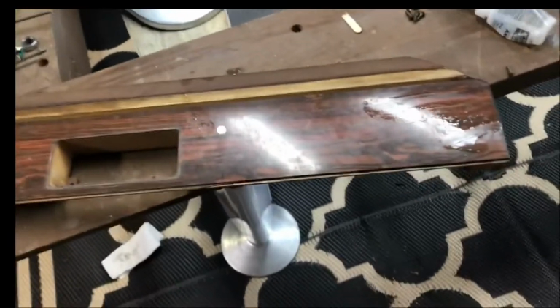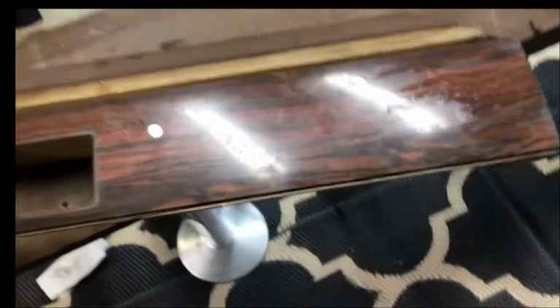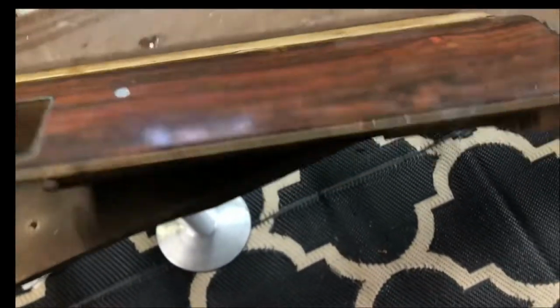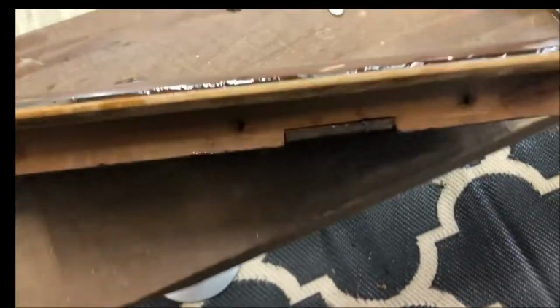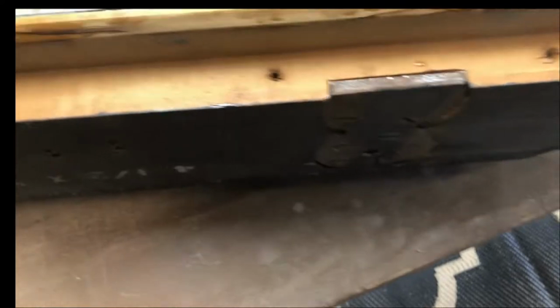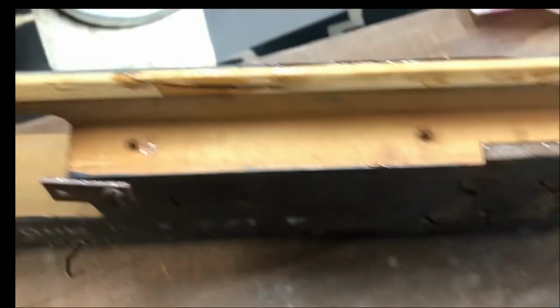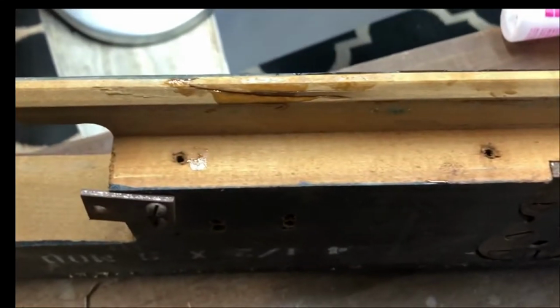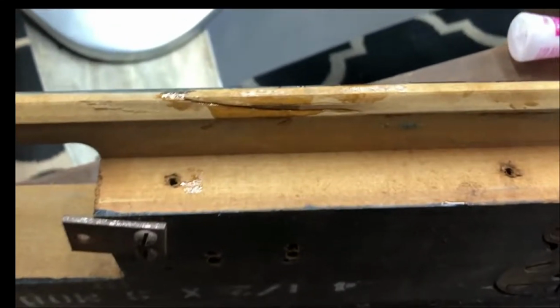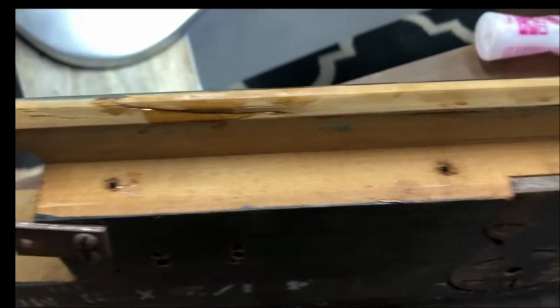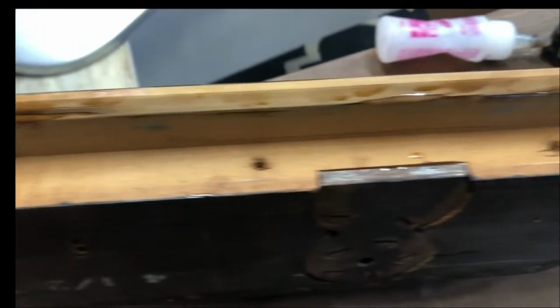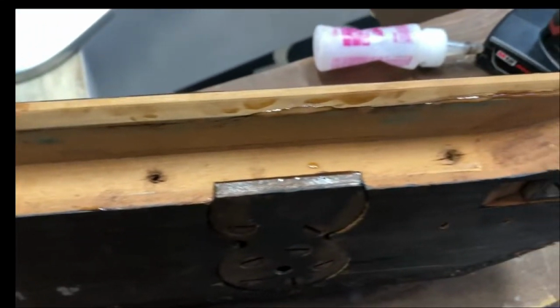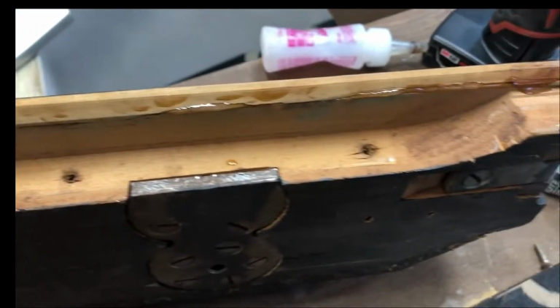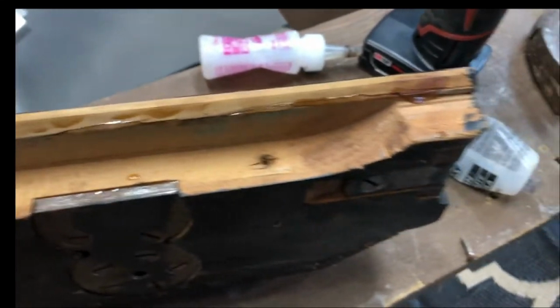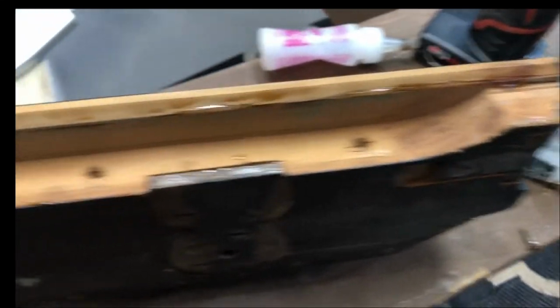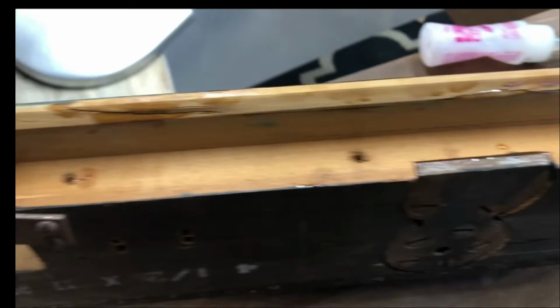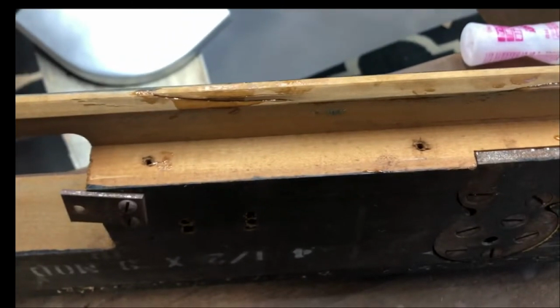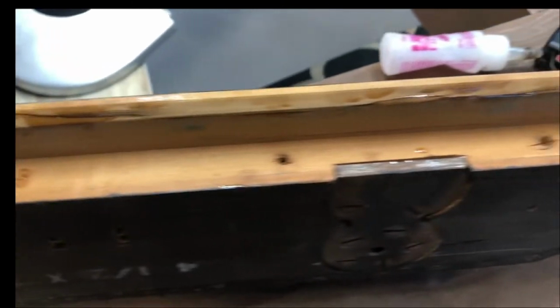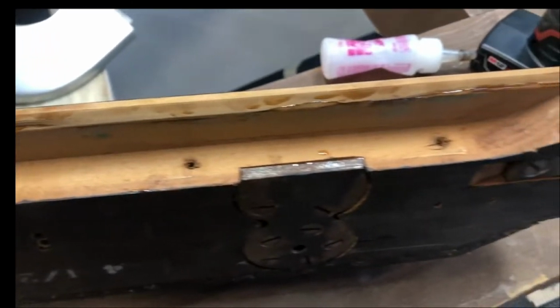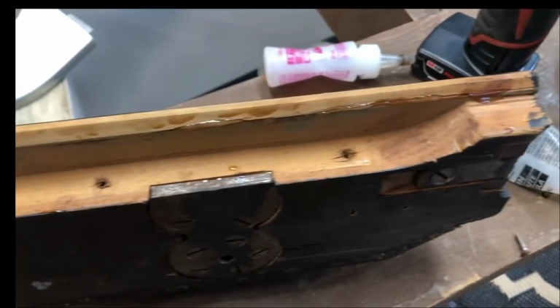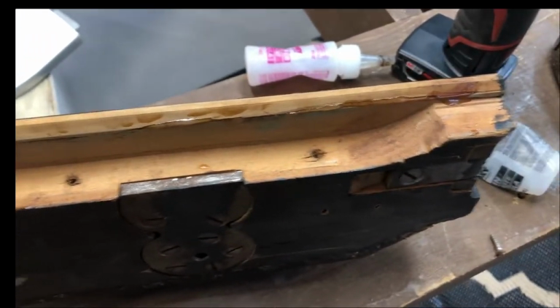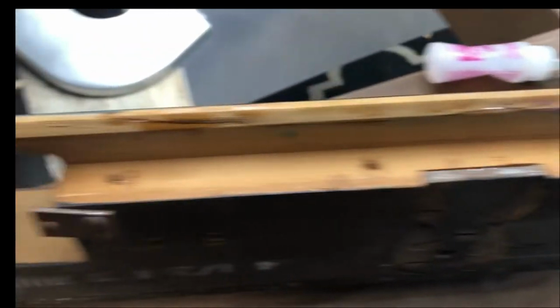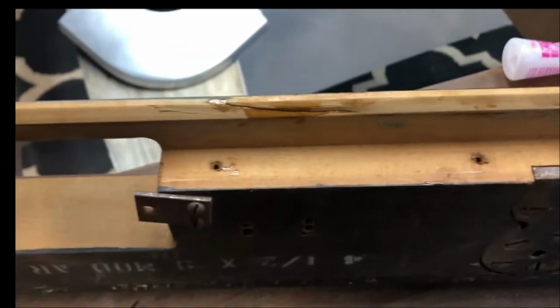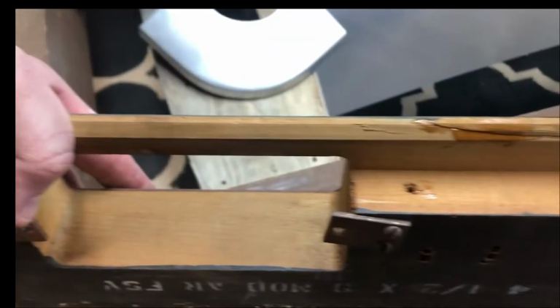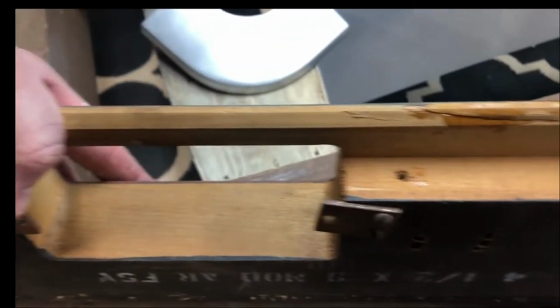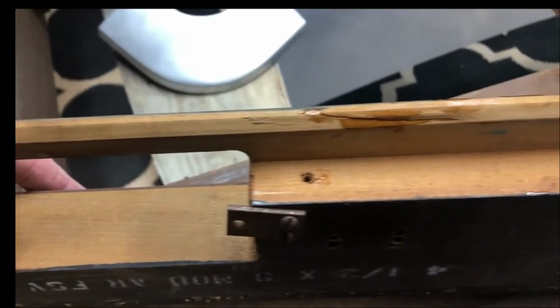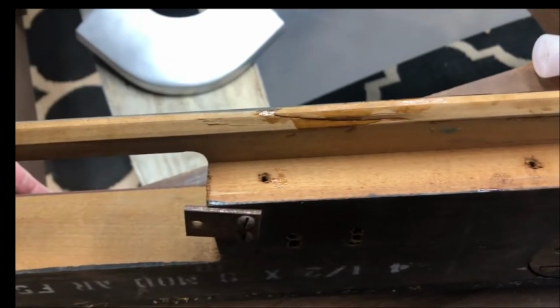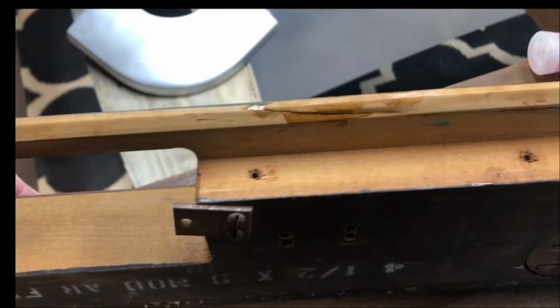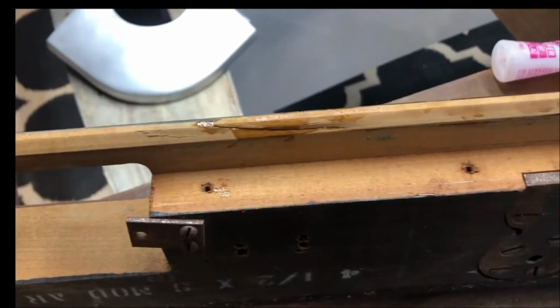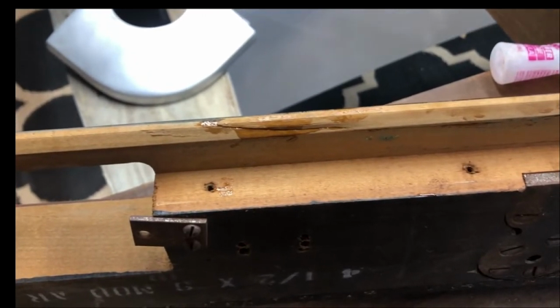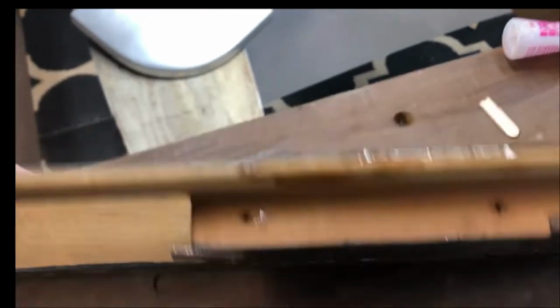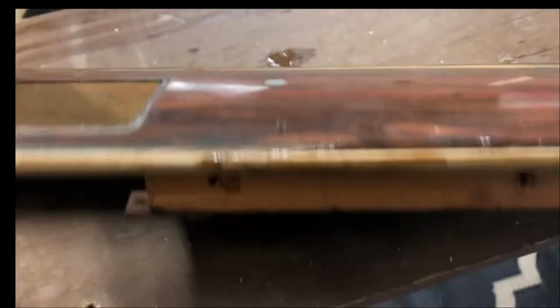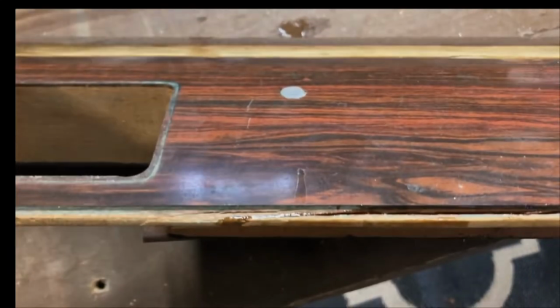I mixed up some two-part epoxy — five-minute cure — and glued that back into place. I'll let that sit until it hardens and then trim it up a little bit with a sanding wheel on a Dremel. Get that looking fresh and ready to go back on so that it will sit nice and flush with the rail top.